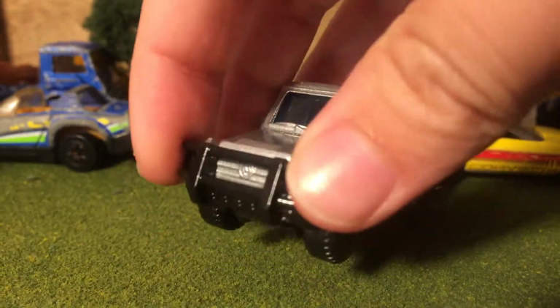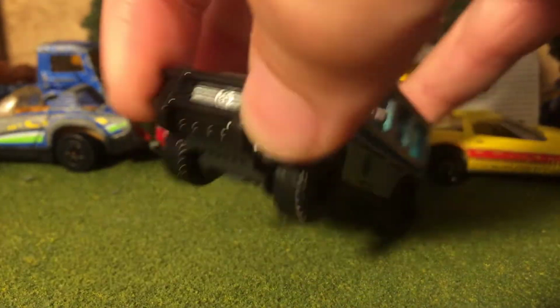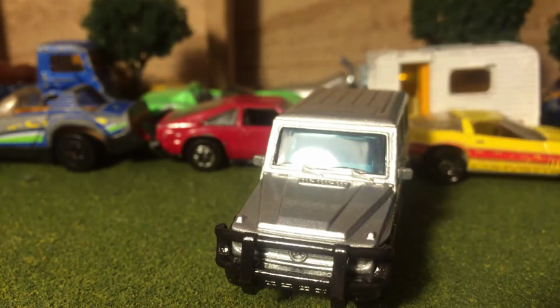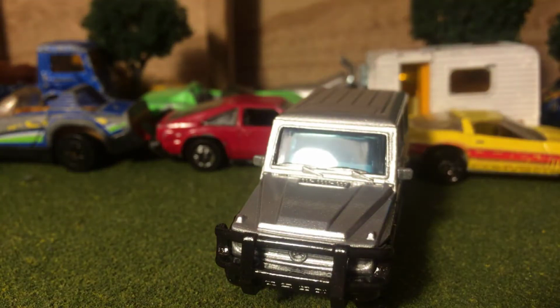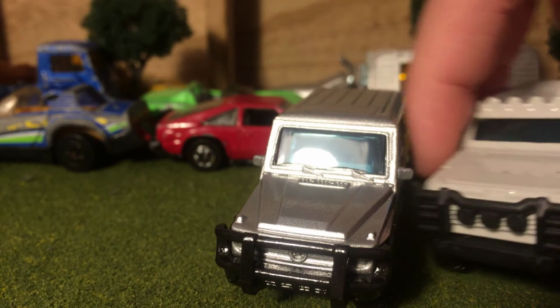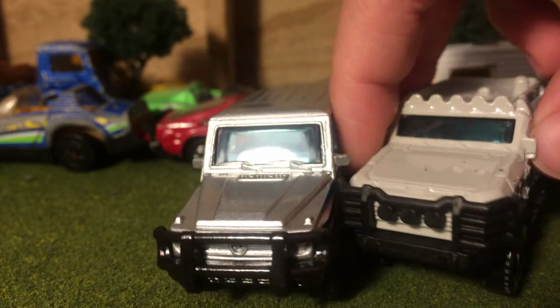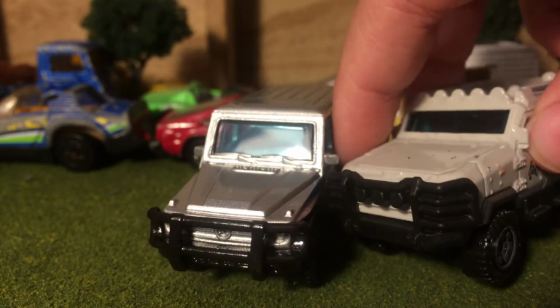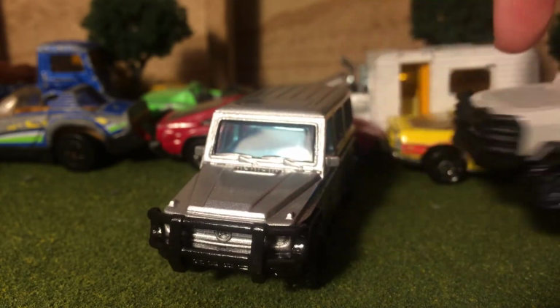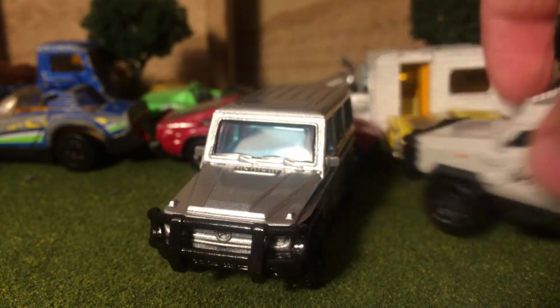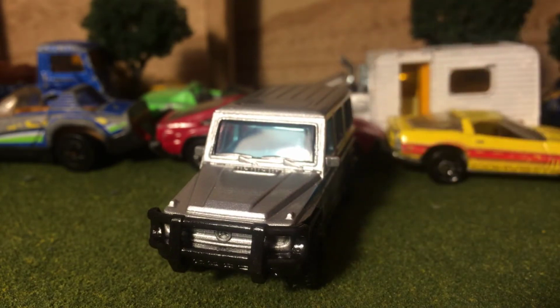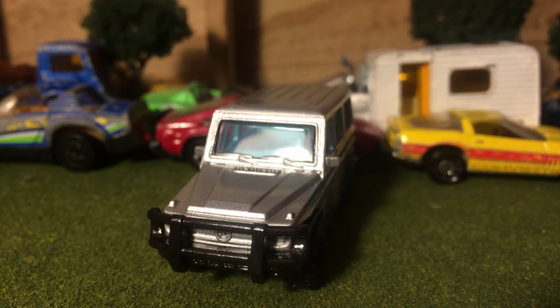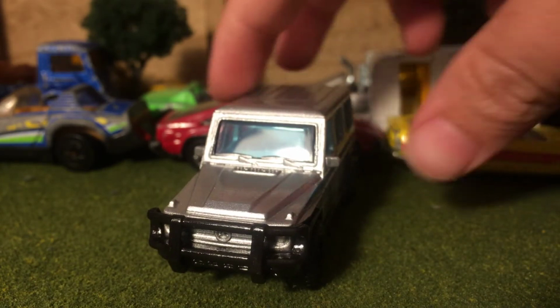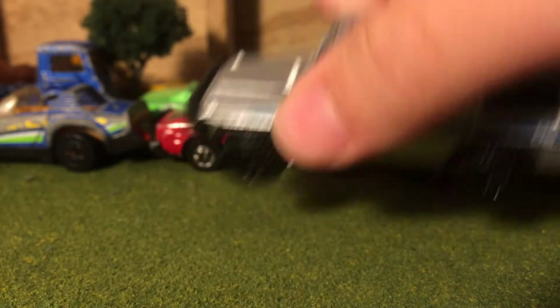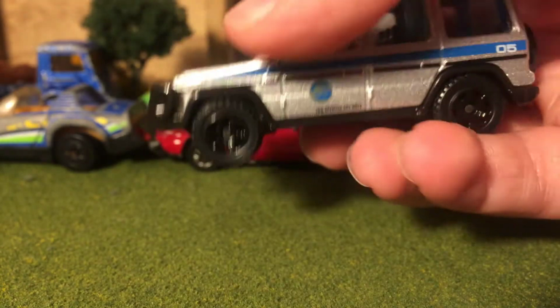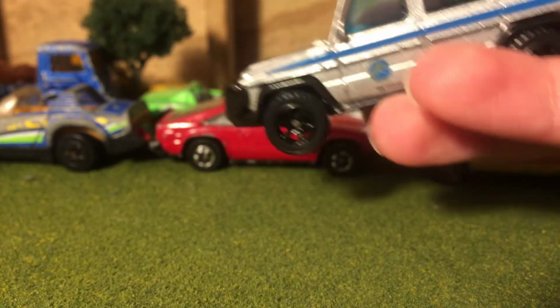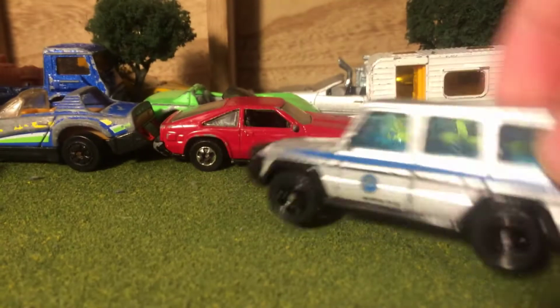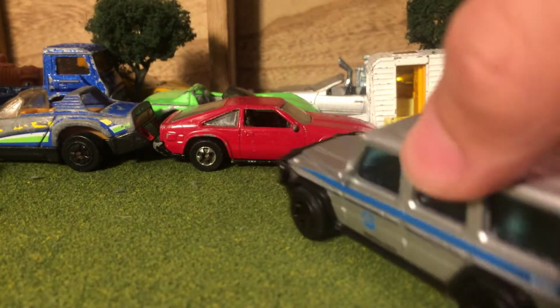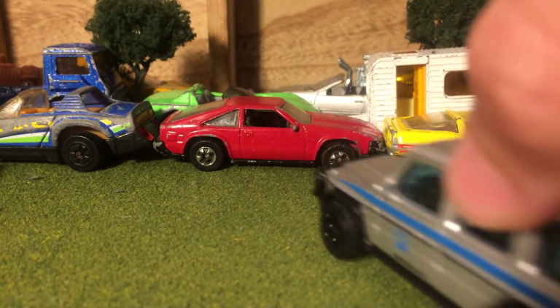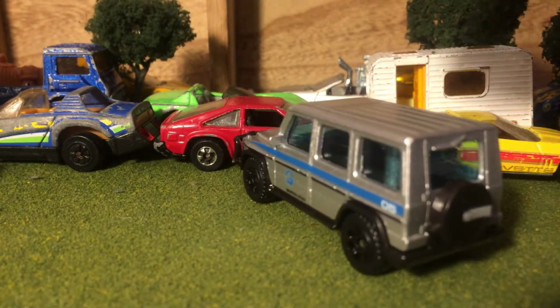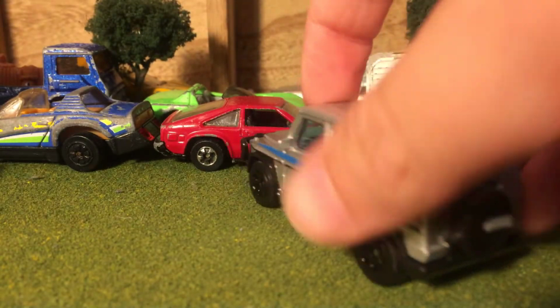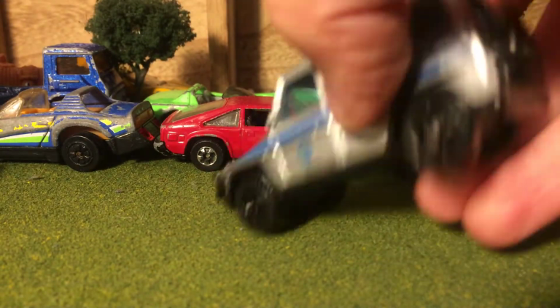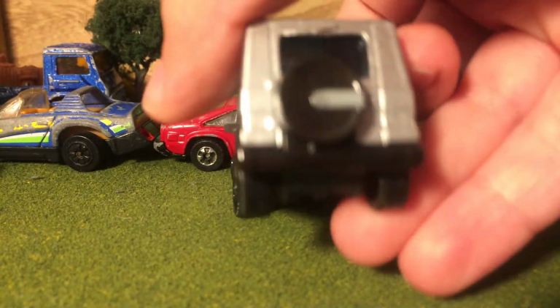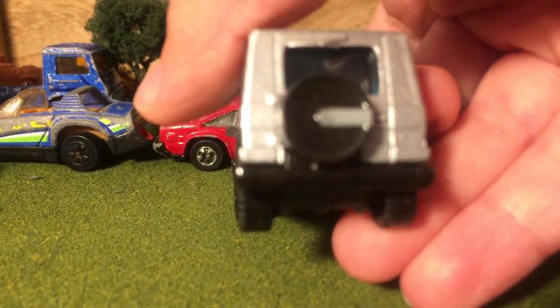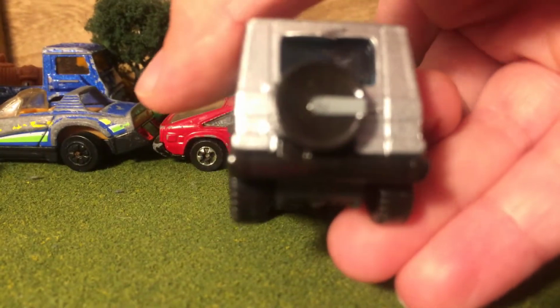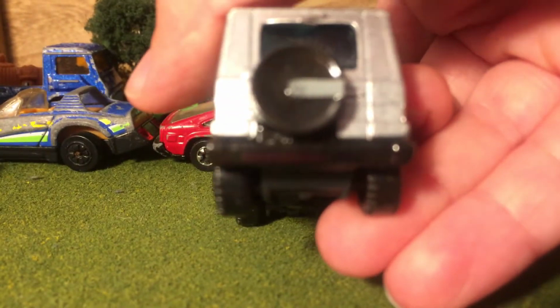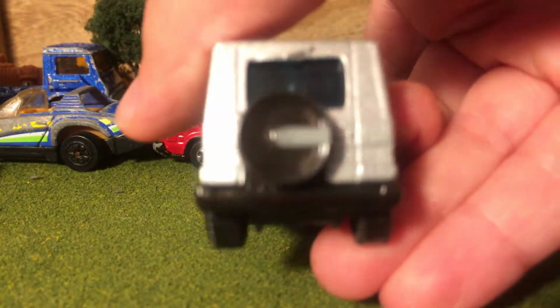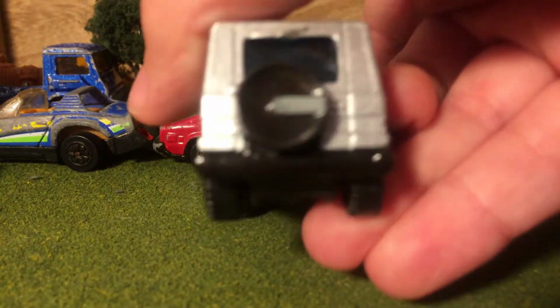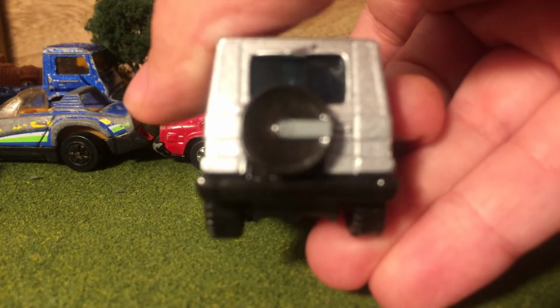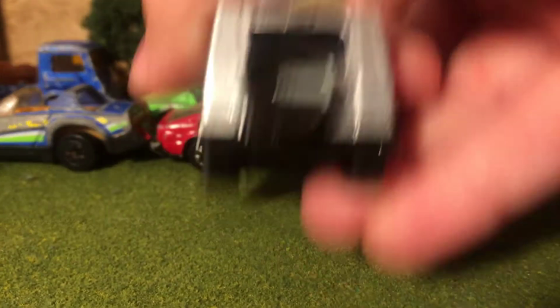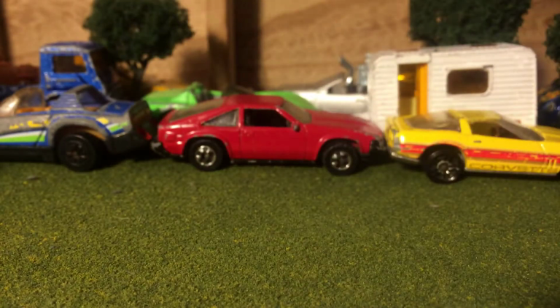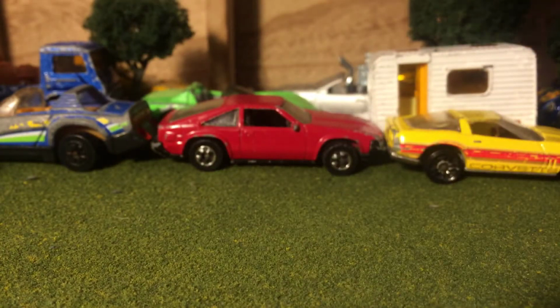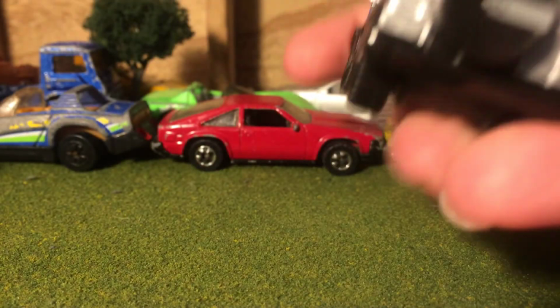Look at that push bar — it's very mean looking. Just gonna go boom. And then there's a tampo on the spare tire with the Mercedes-Benz logo.